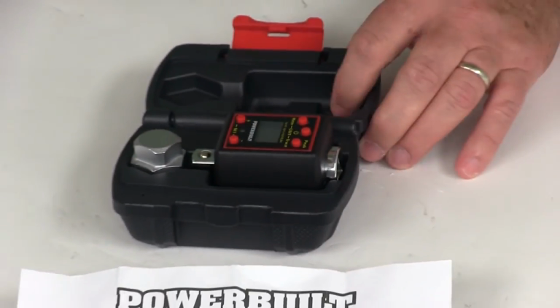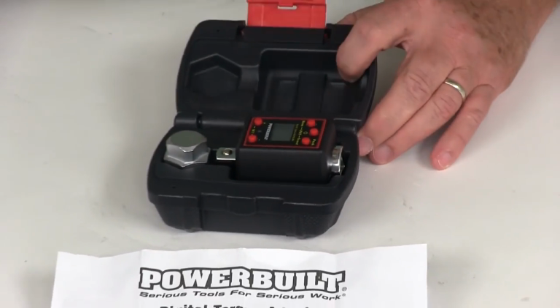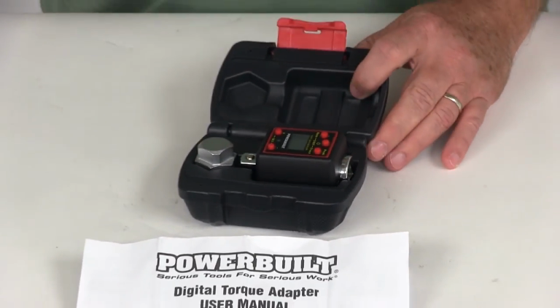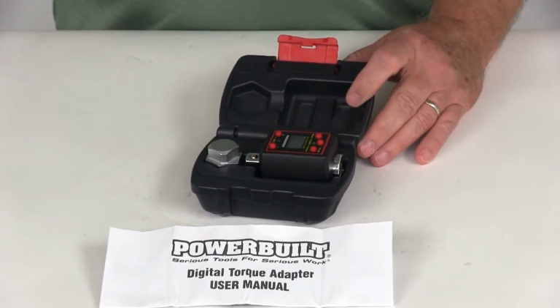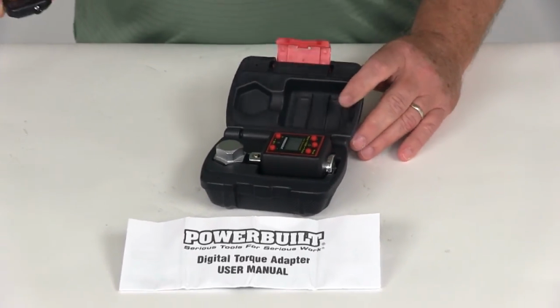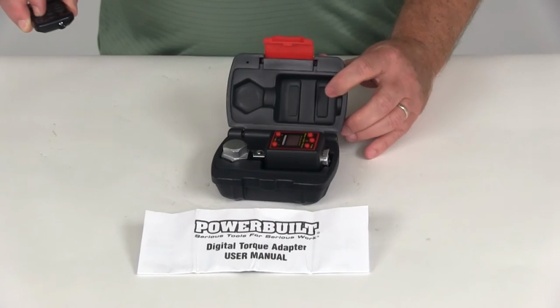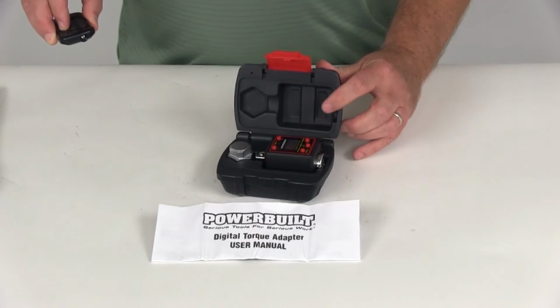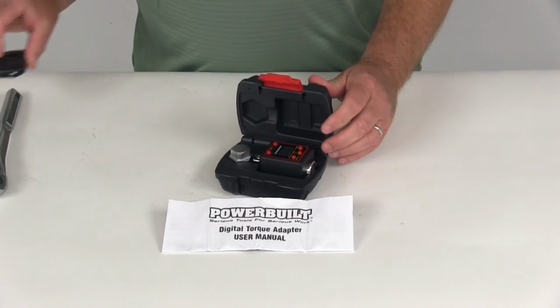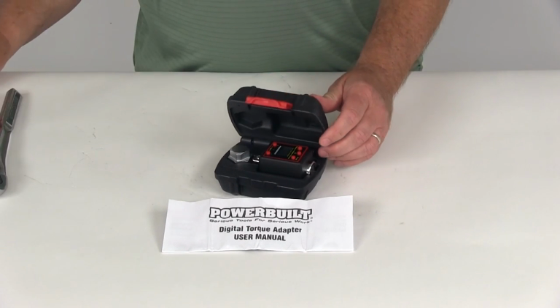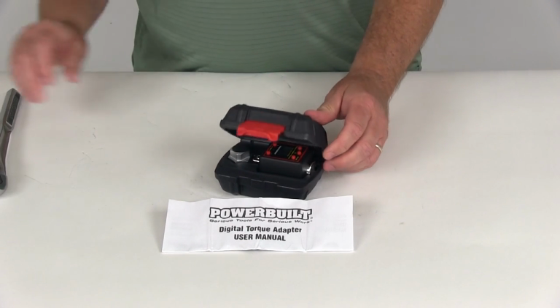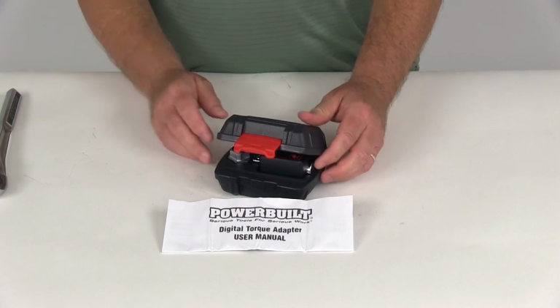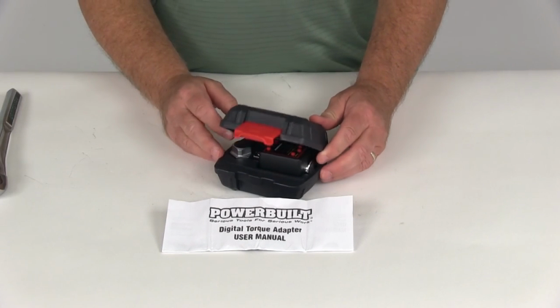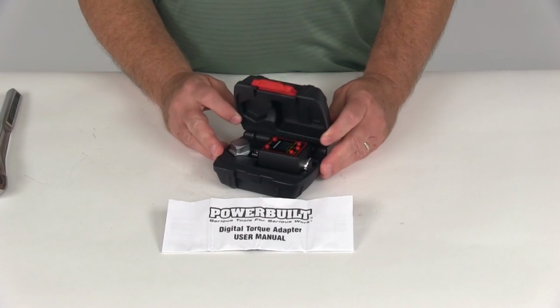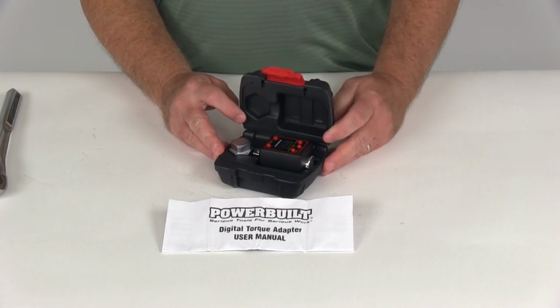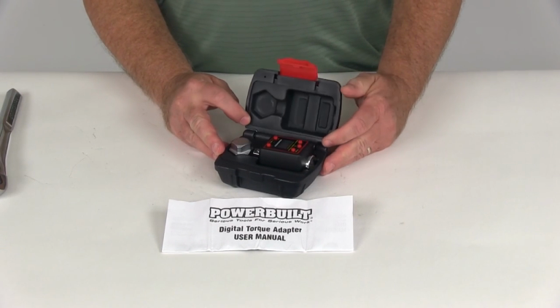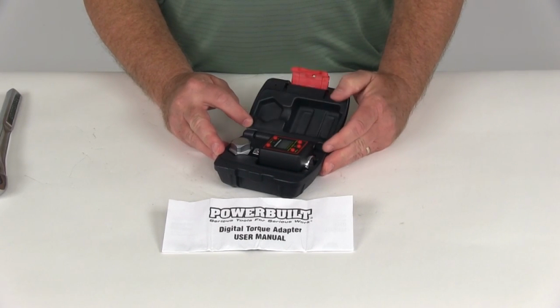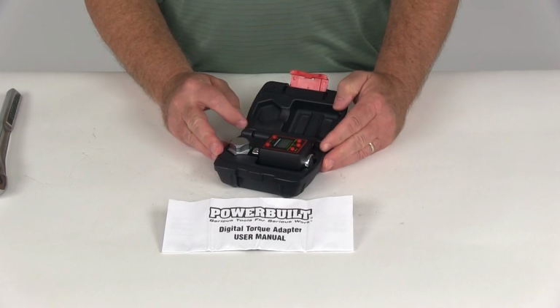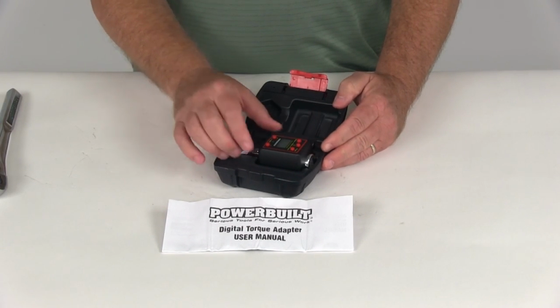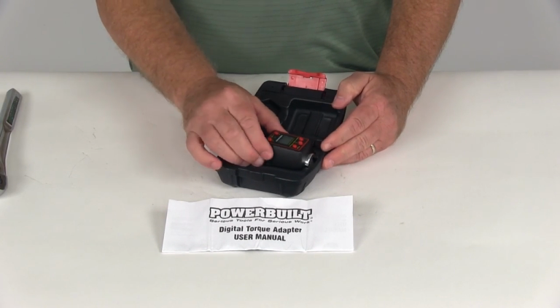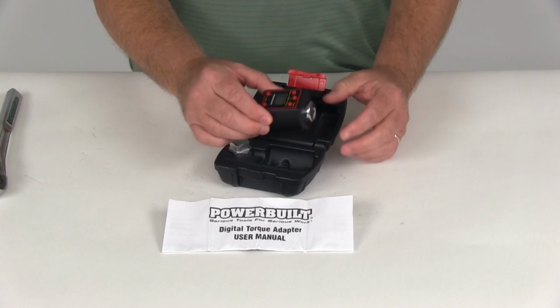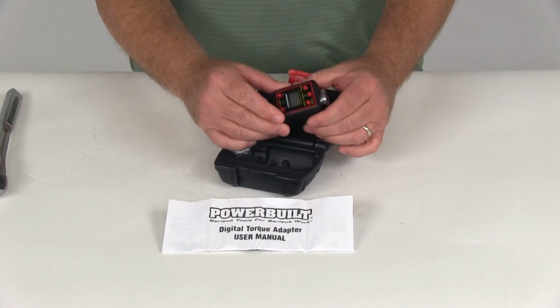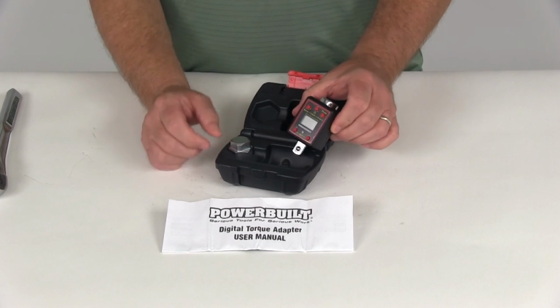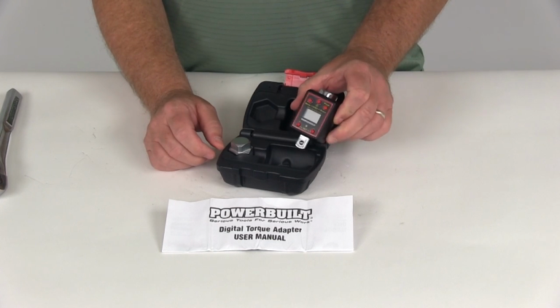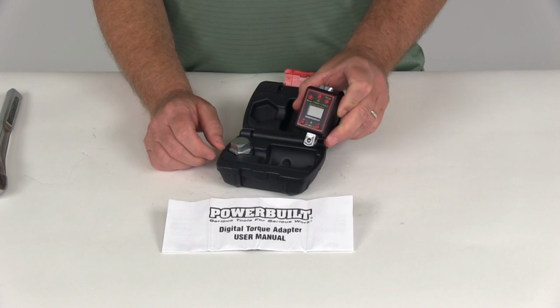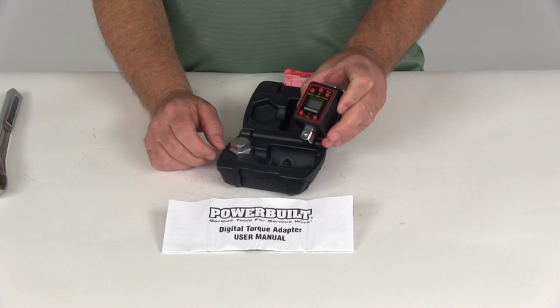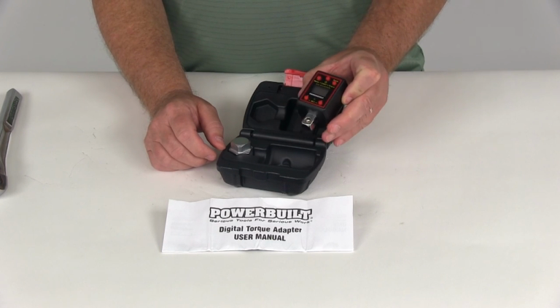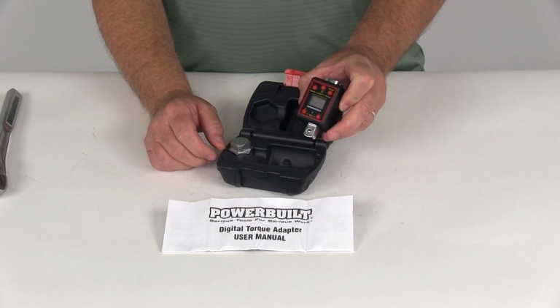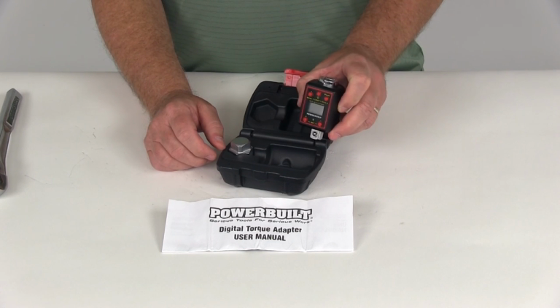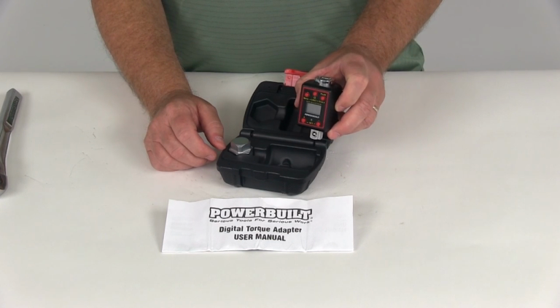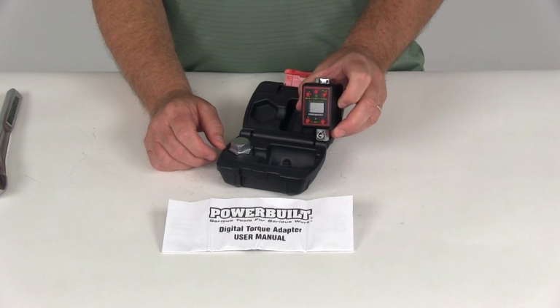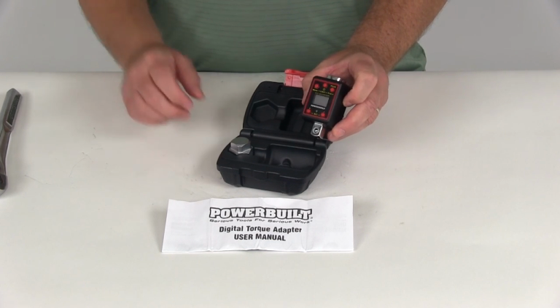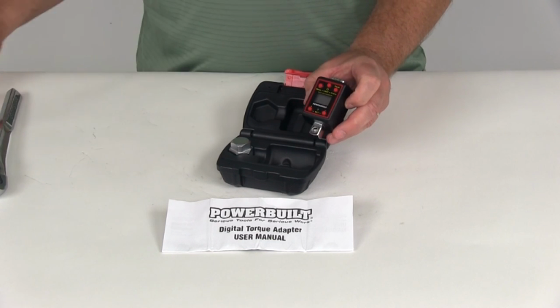That should do it for the review on part number ALL940962 — the Powerbuilt half-inch drive digital torque converter and calibrator.